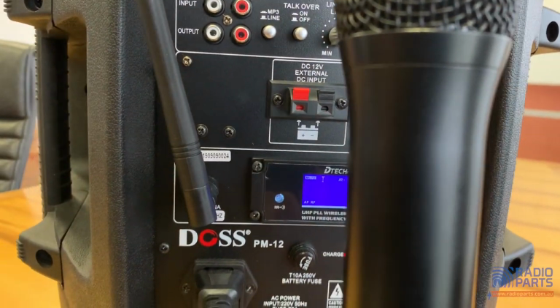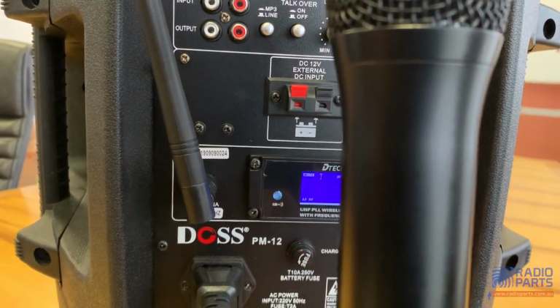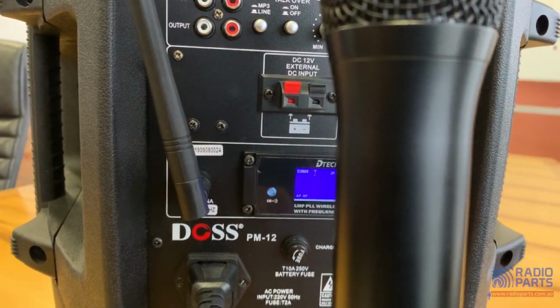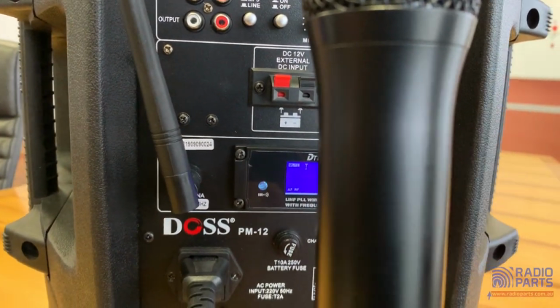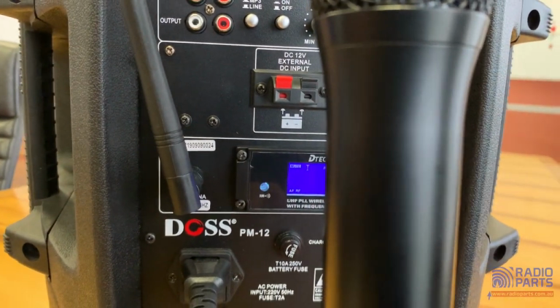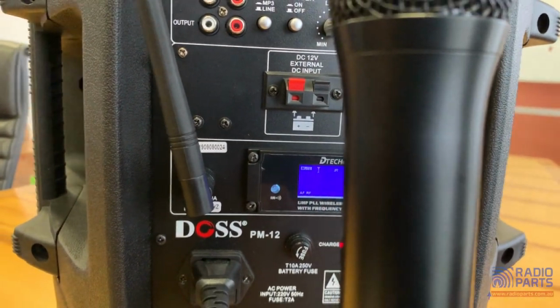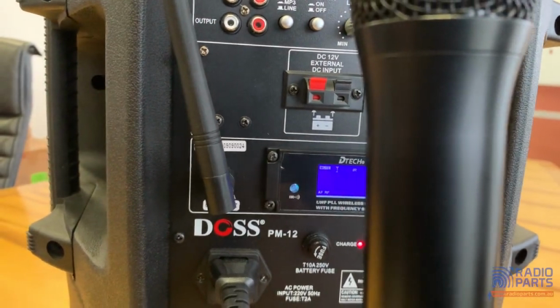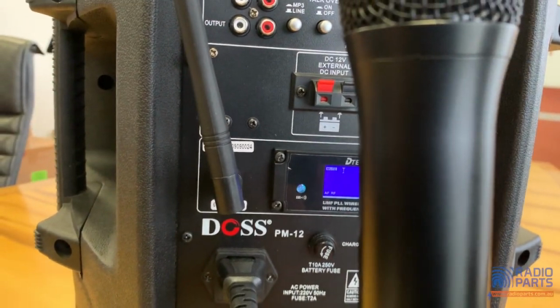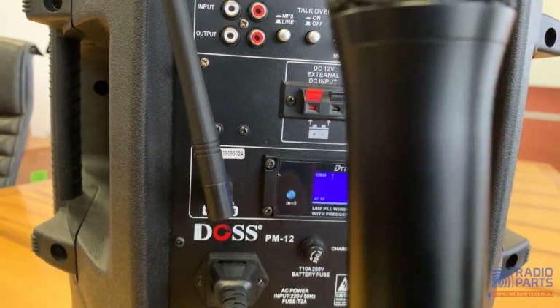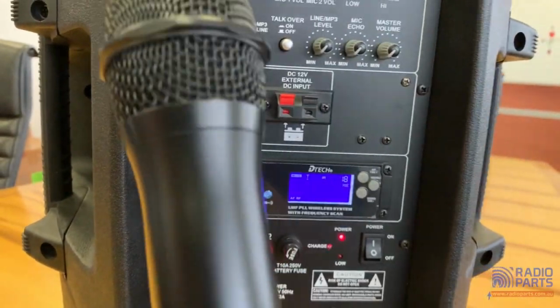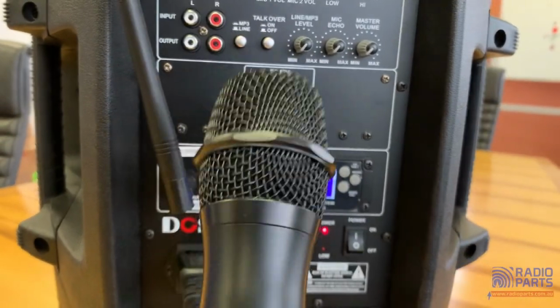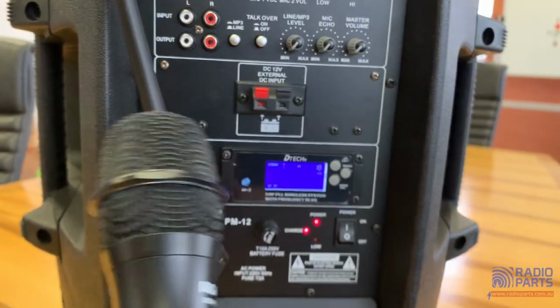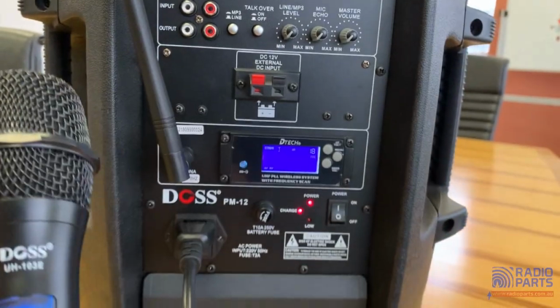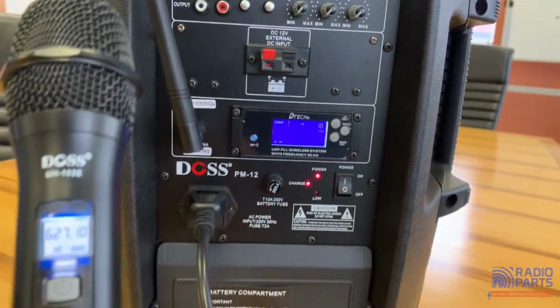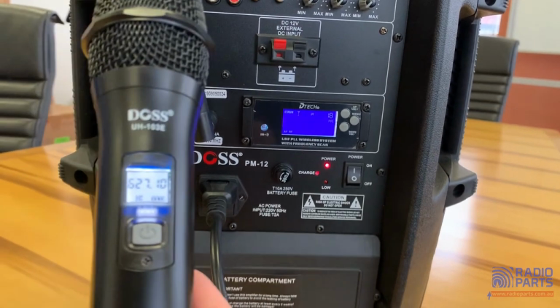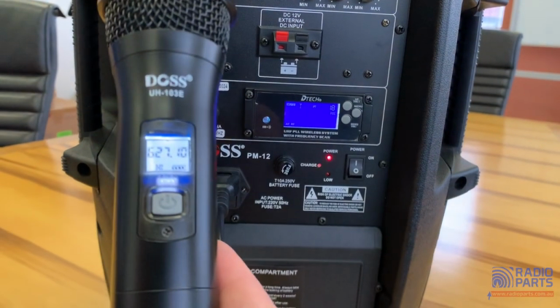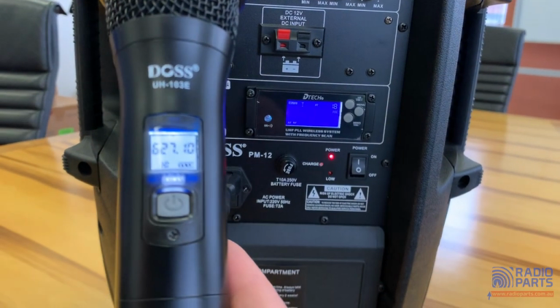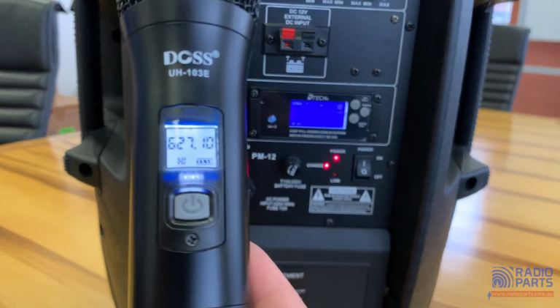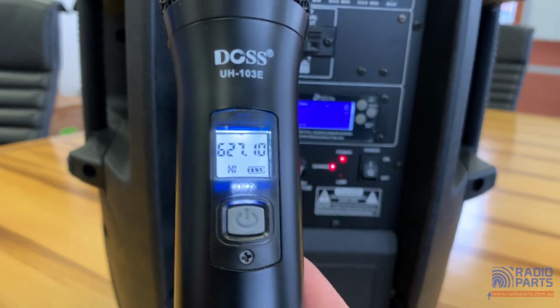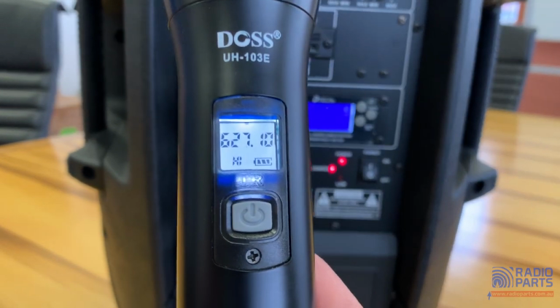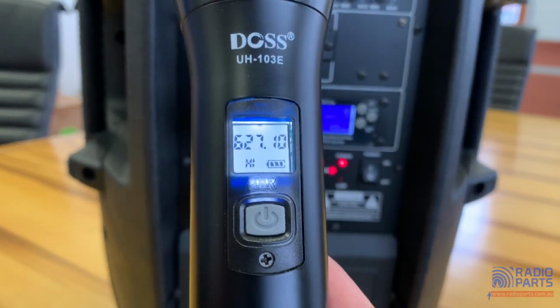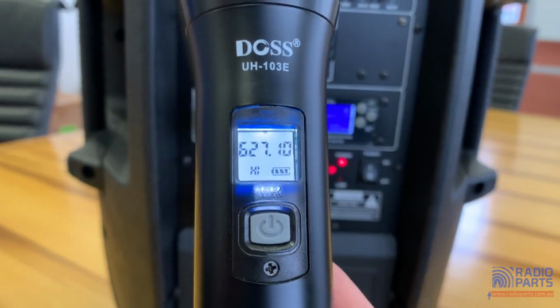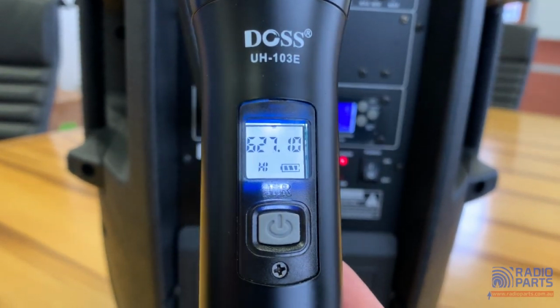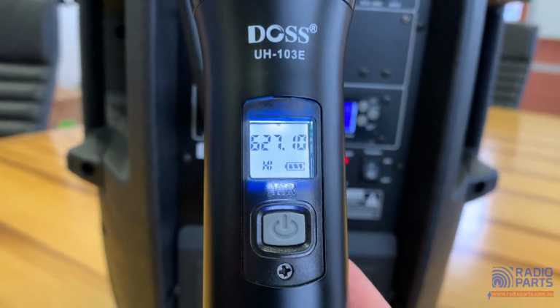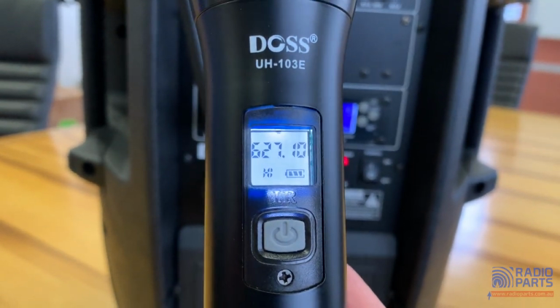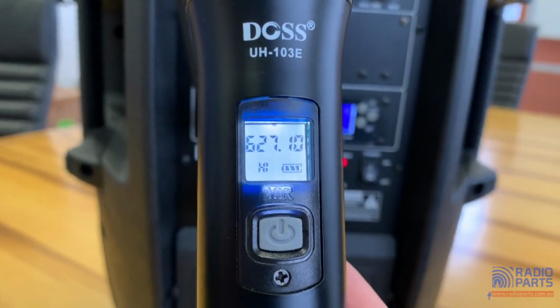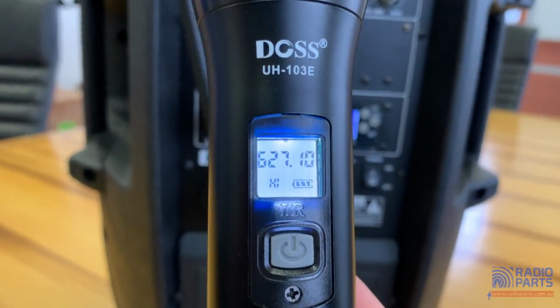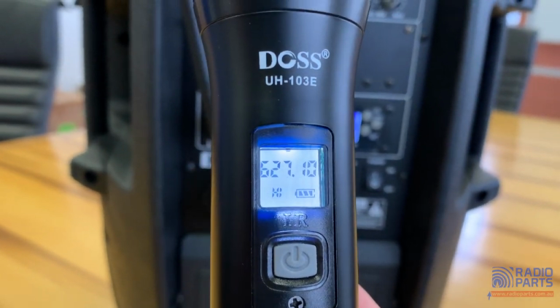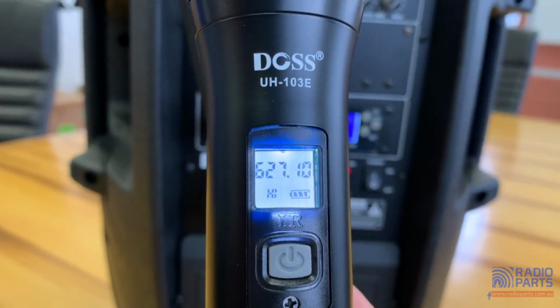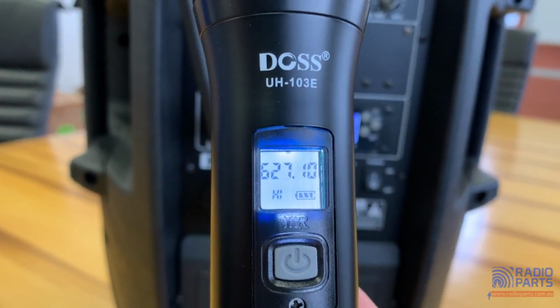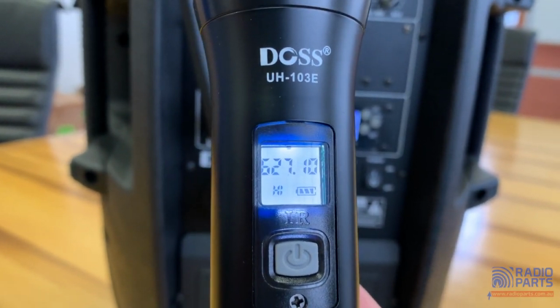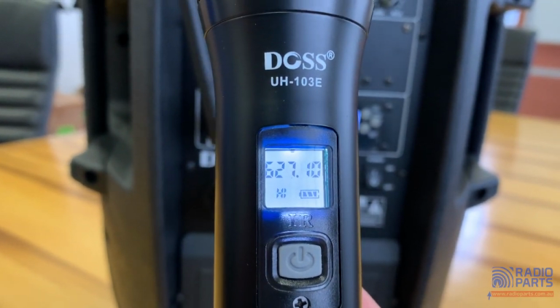Well, that's exciting to look at from the rear! What we'll now see is — it's automatically changed over to 627.1.